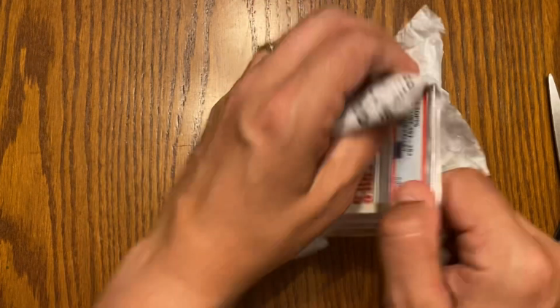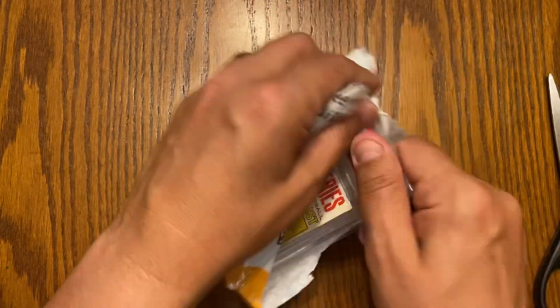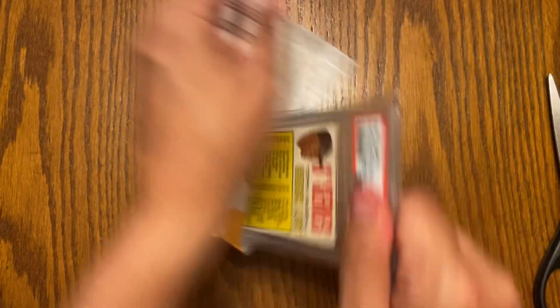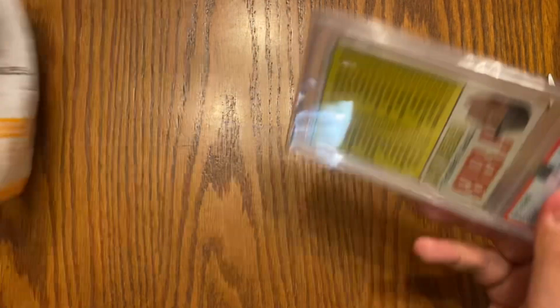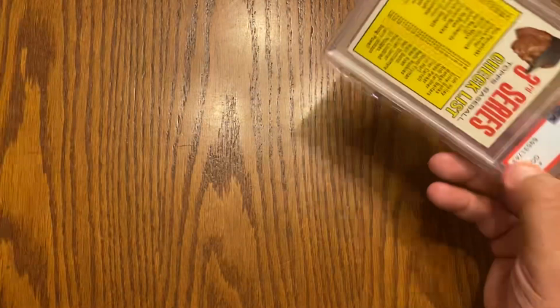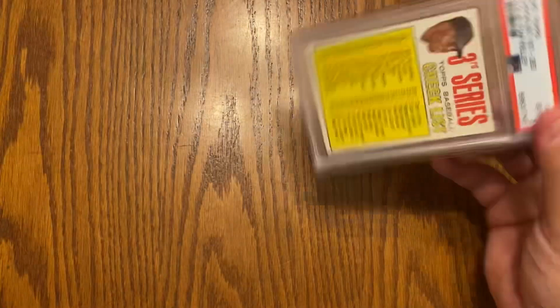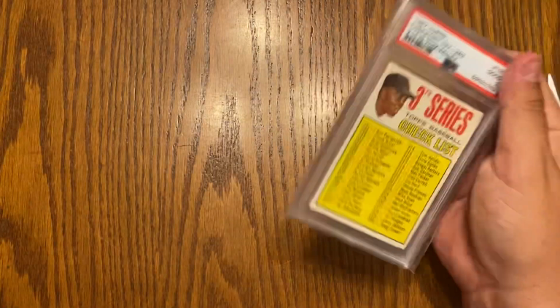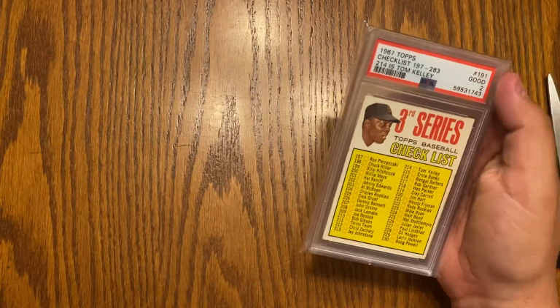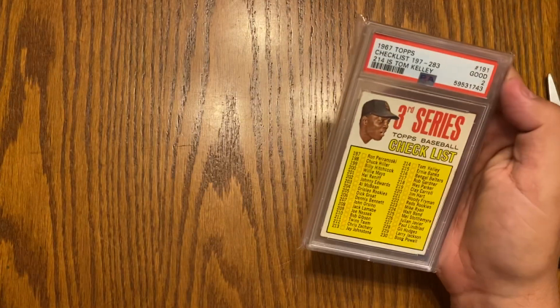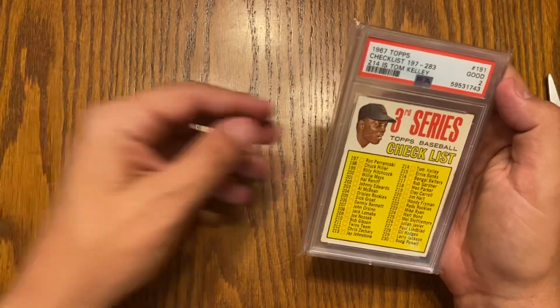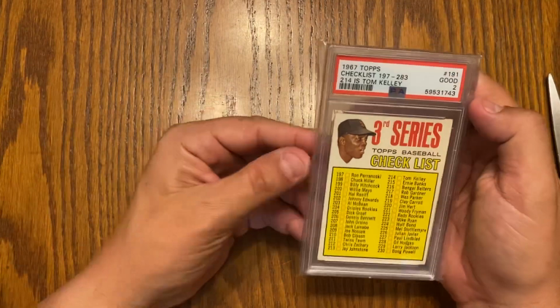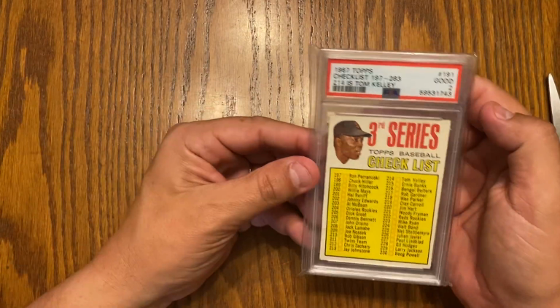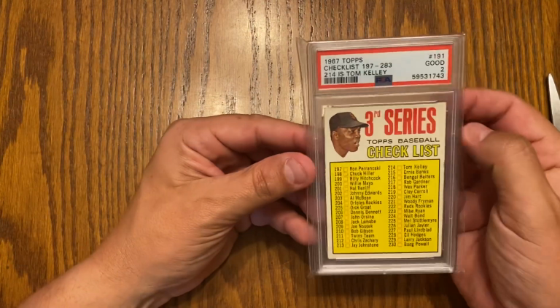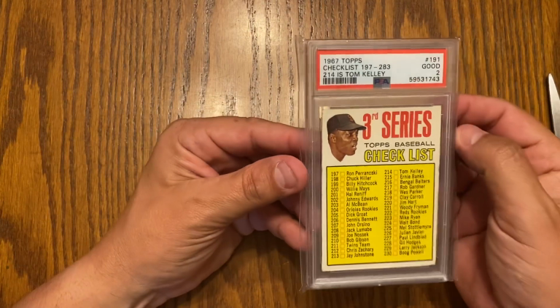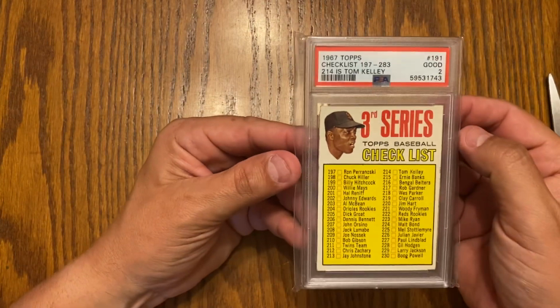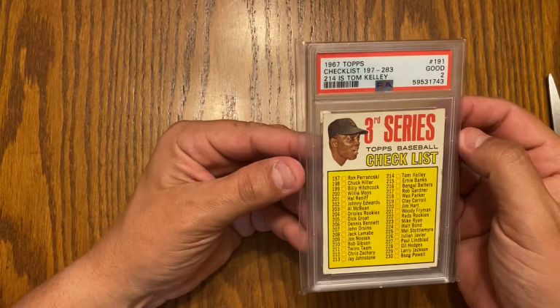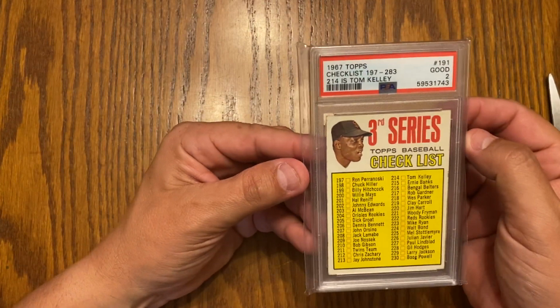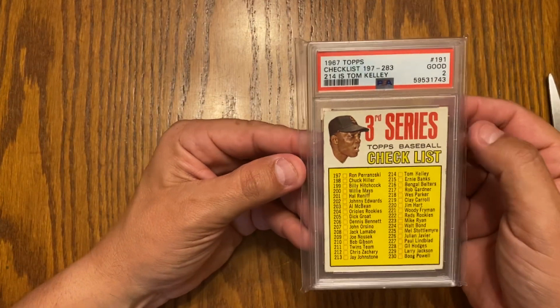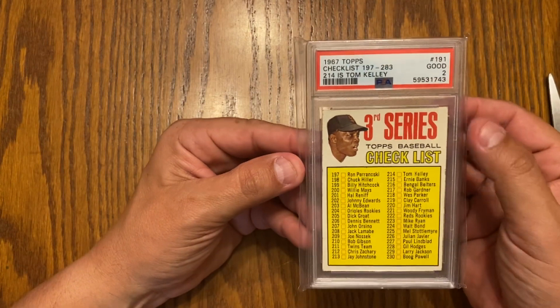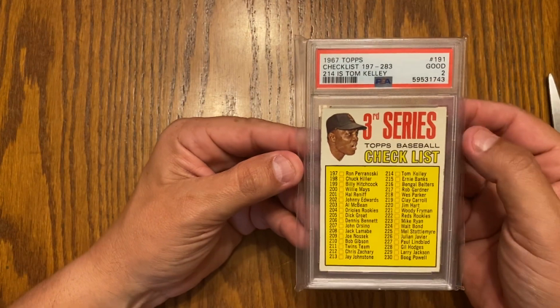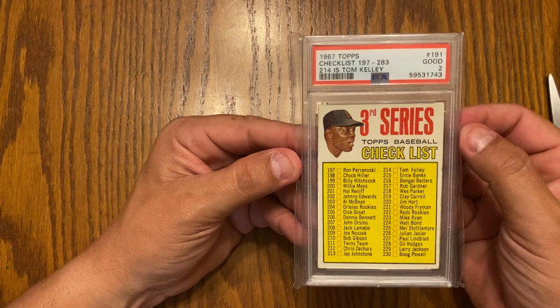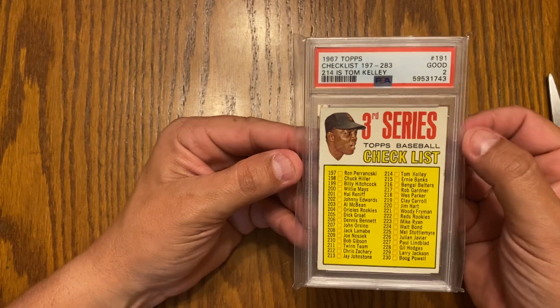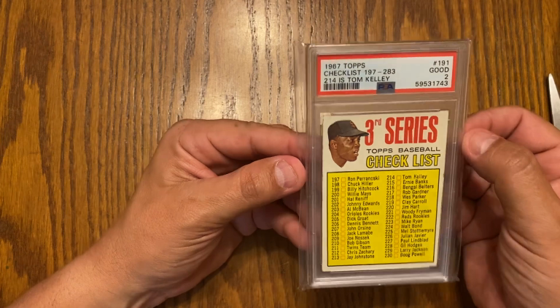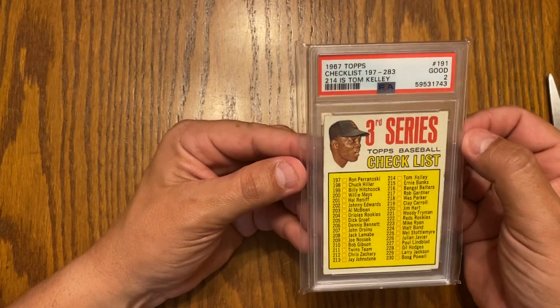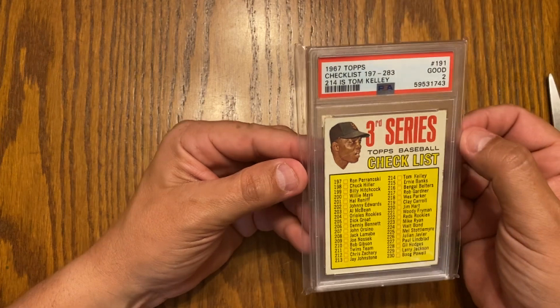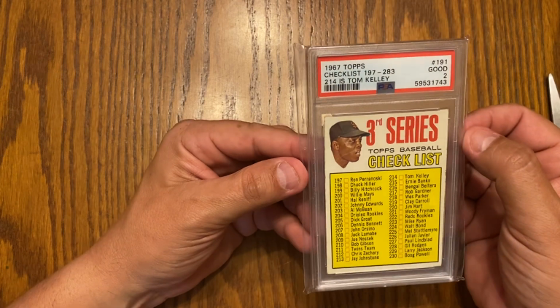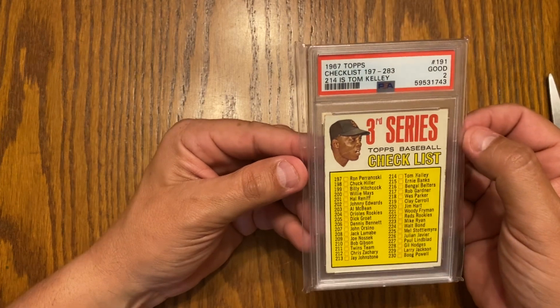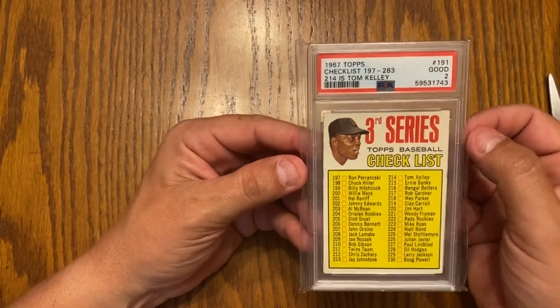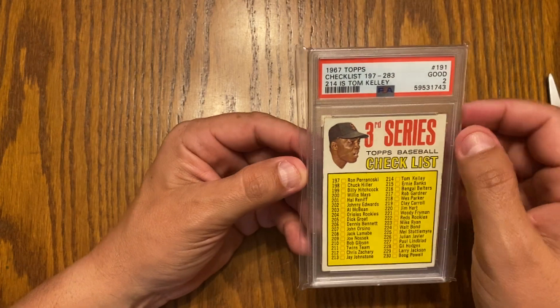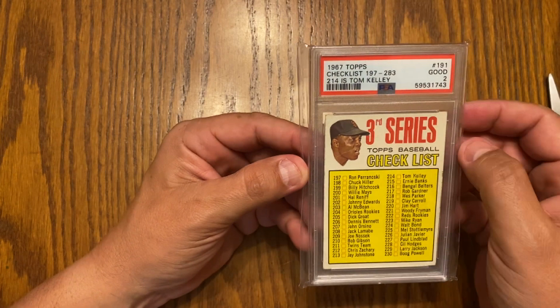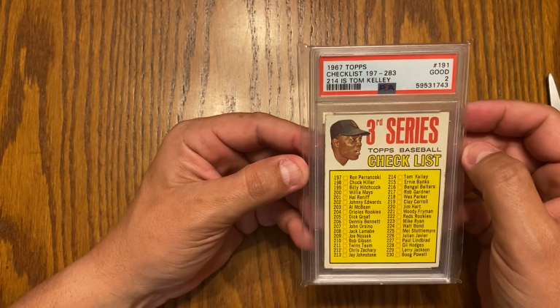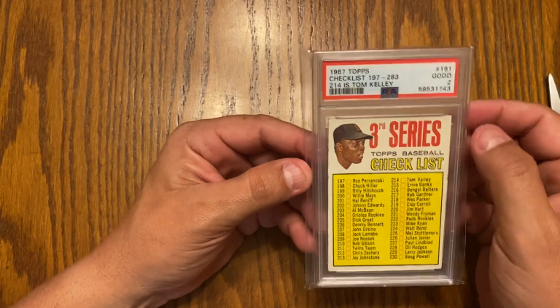This is a 1967 Topps checklist with Willie Mays on it.